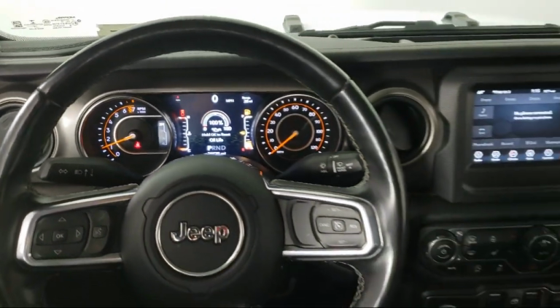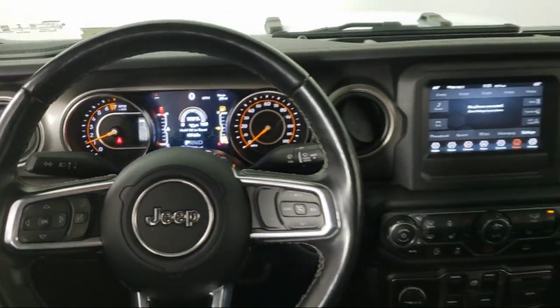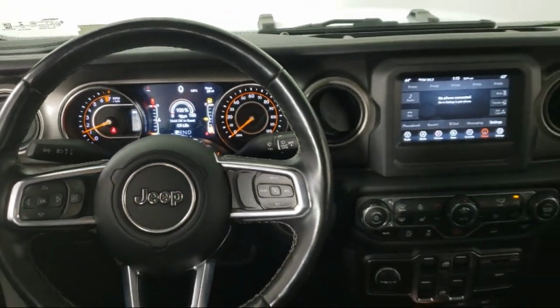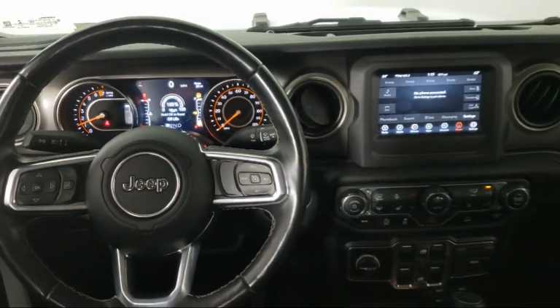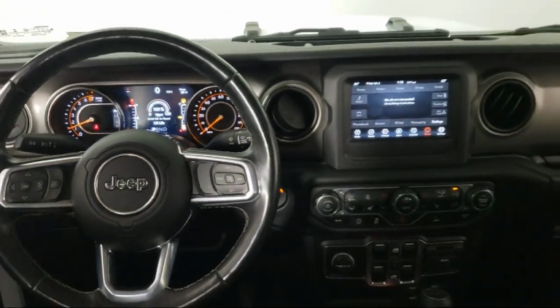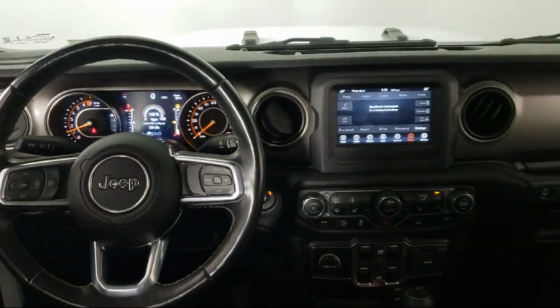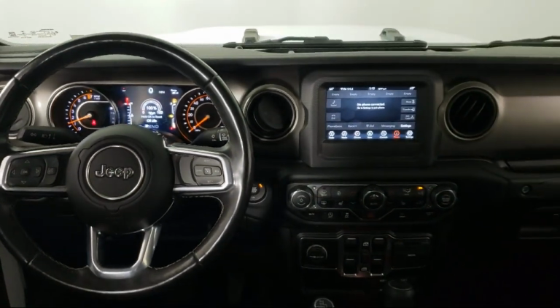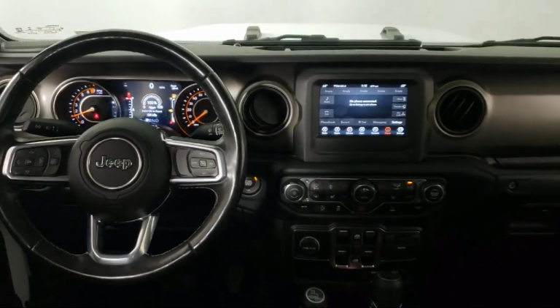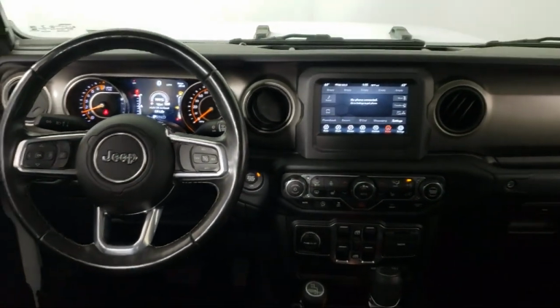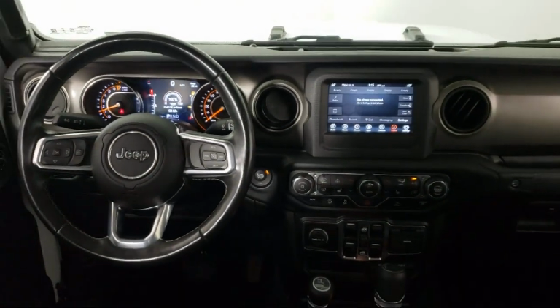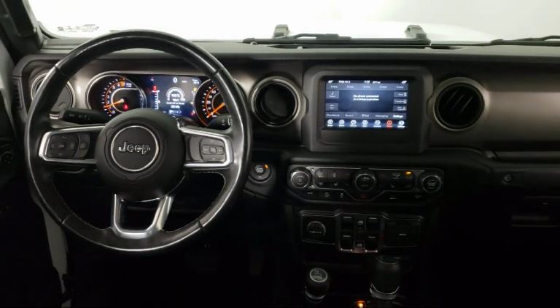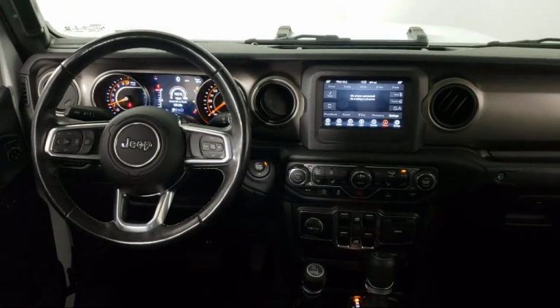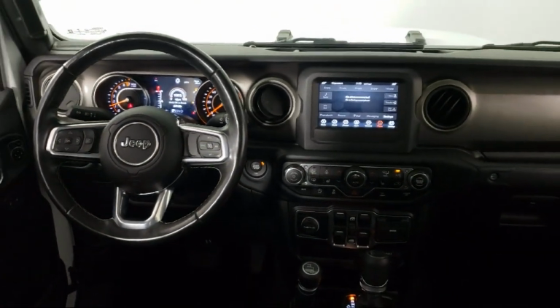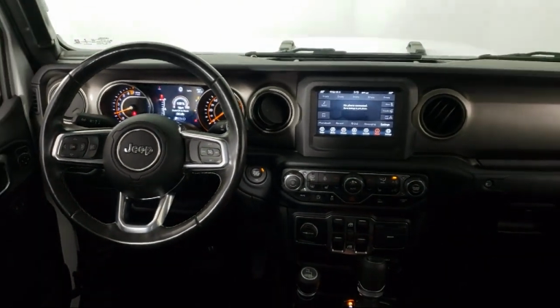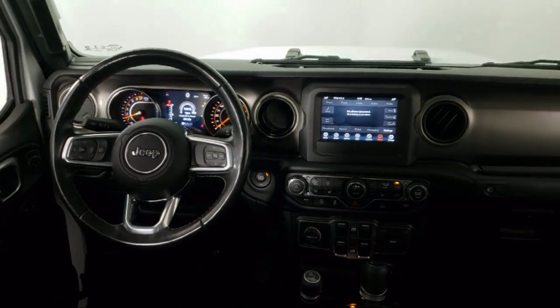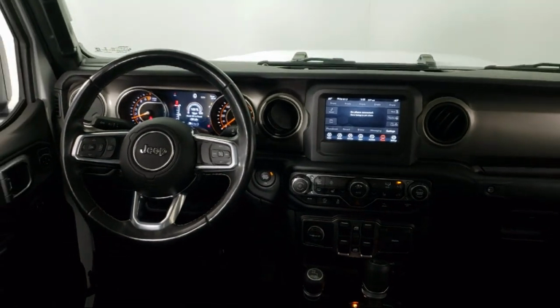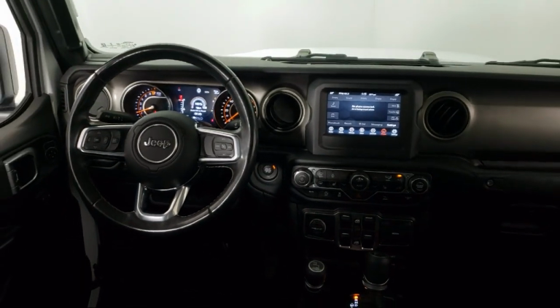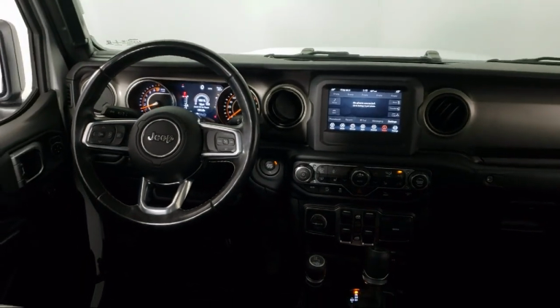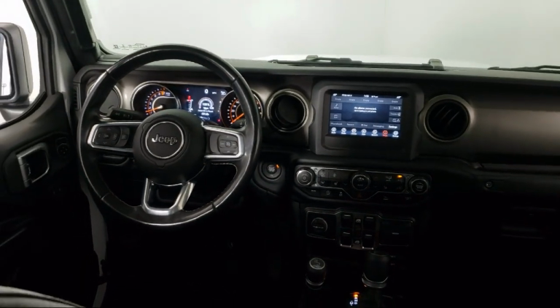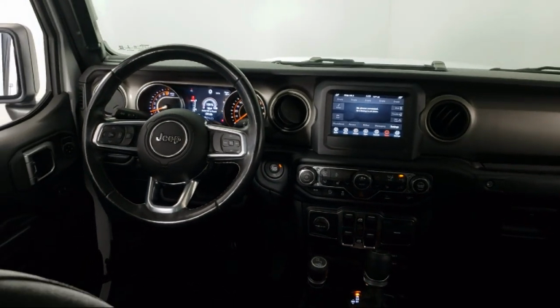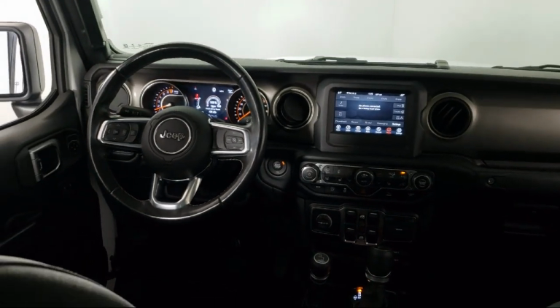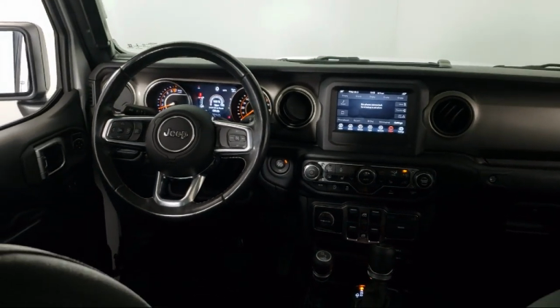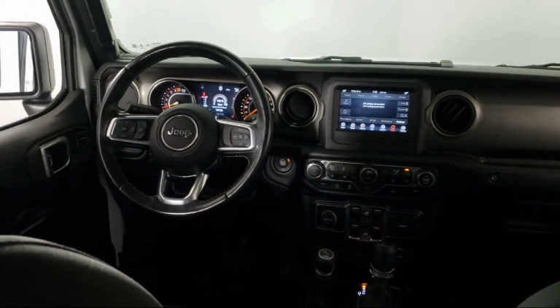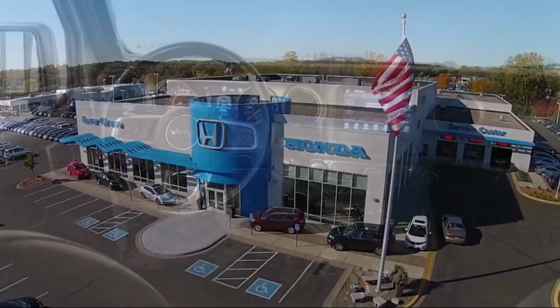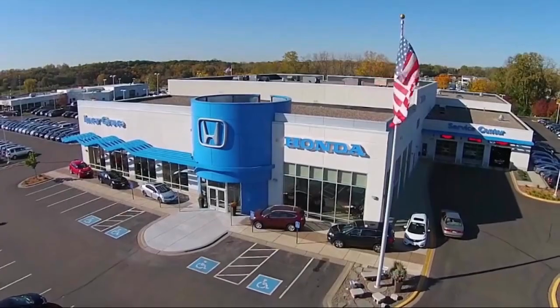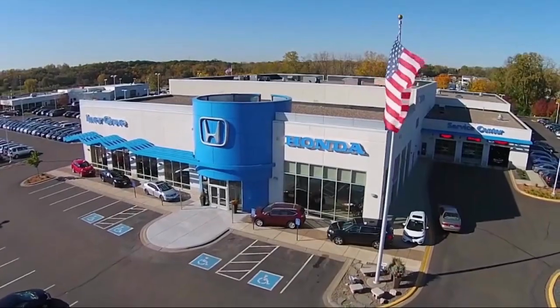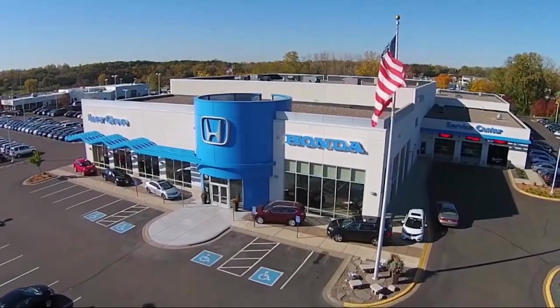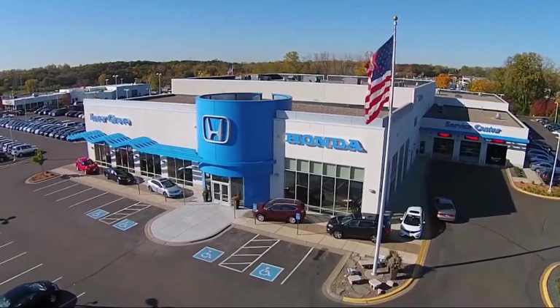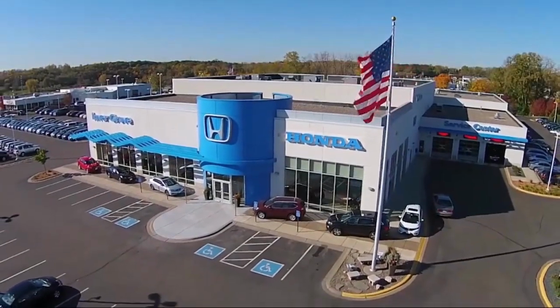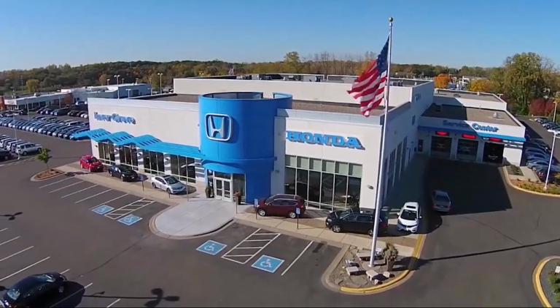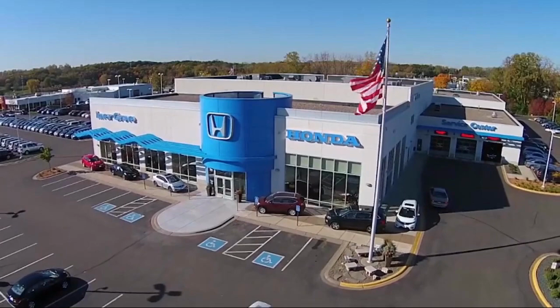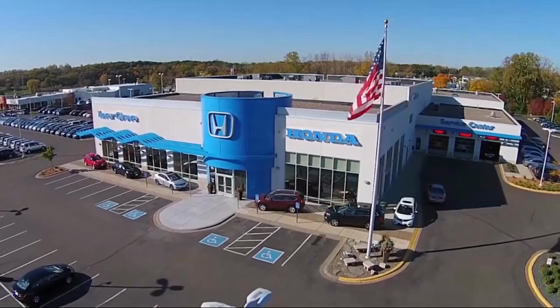Plus, most of our pre-owned vehicles come with our exclusive Courtesy Care Maintenance Plan, which includes five oil and filter changes, free tire rotations, roadside assistance, and much more.